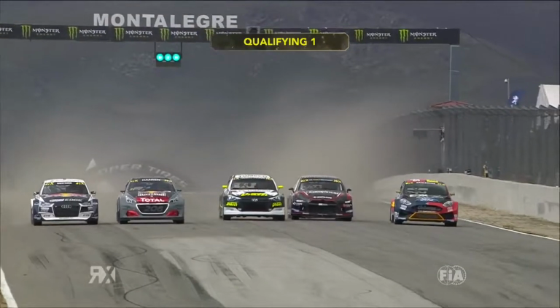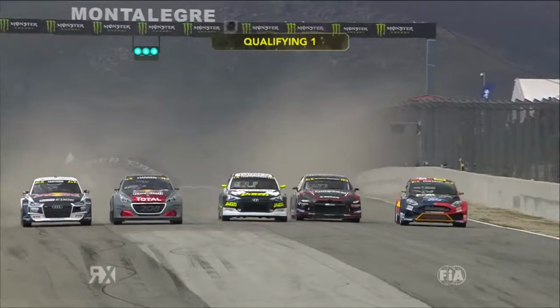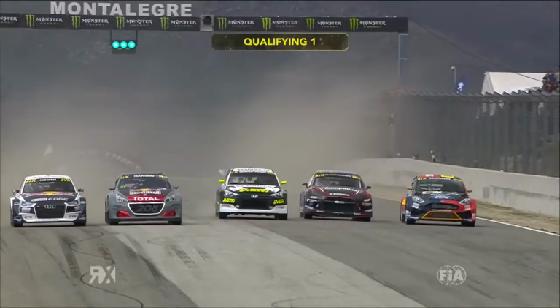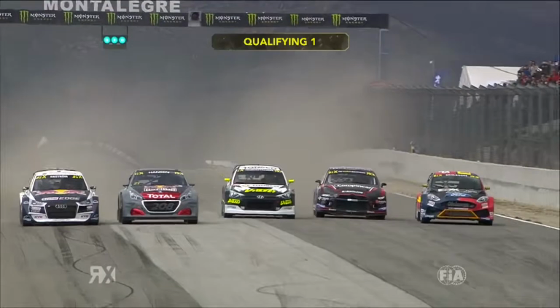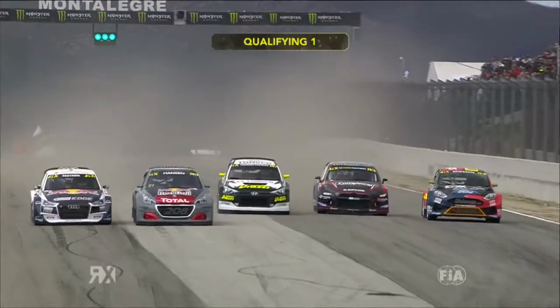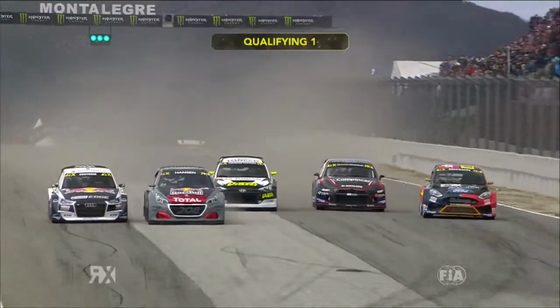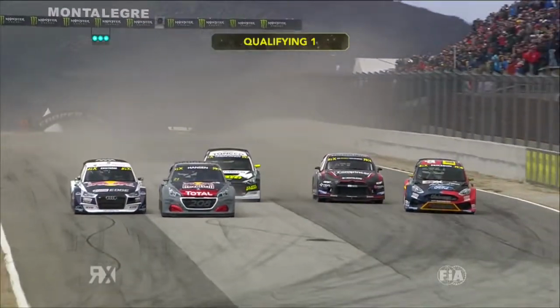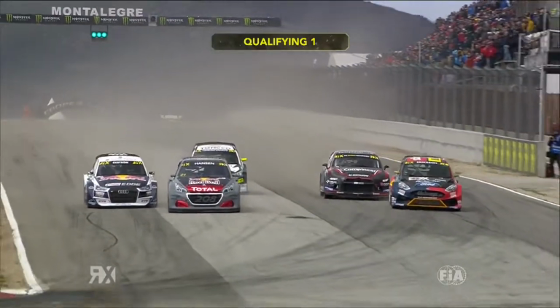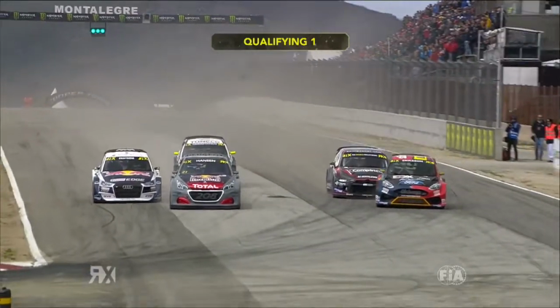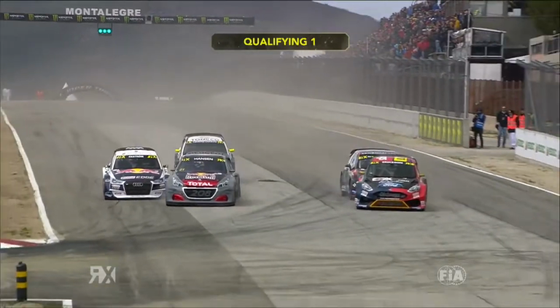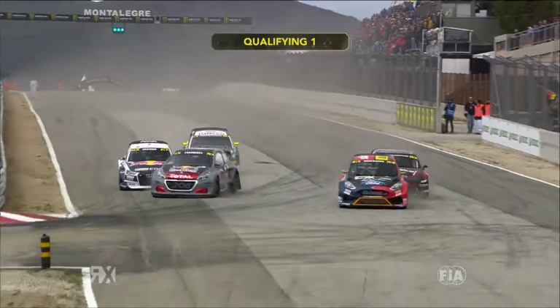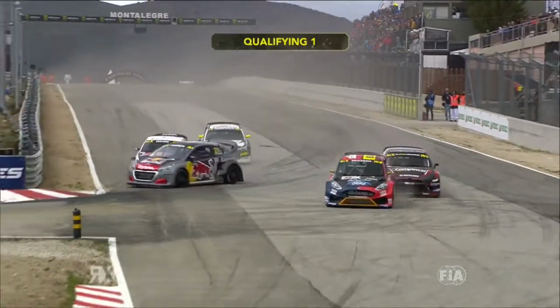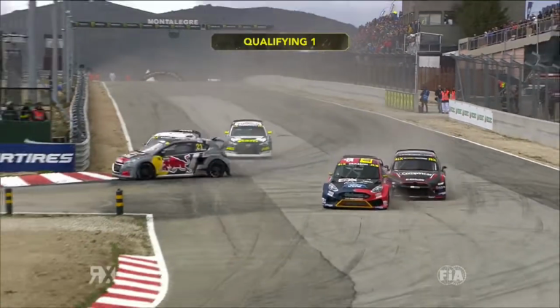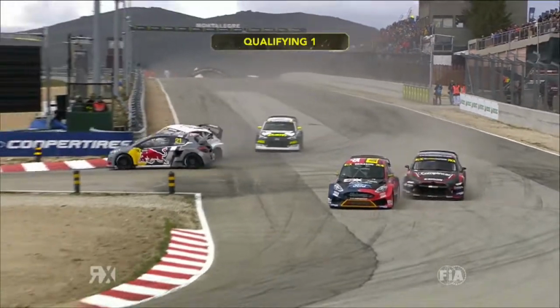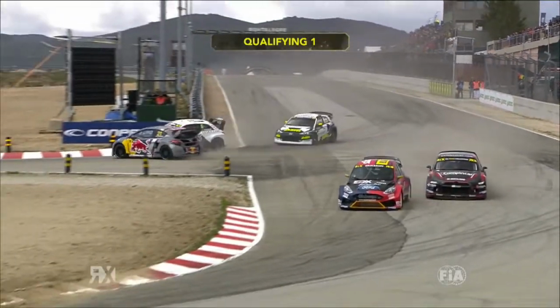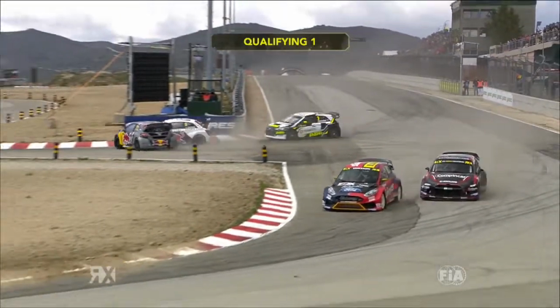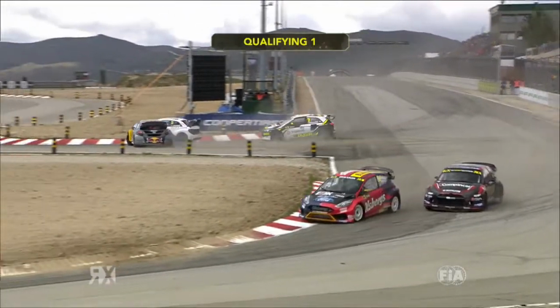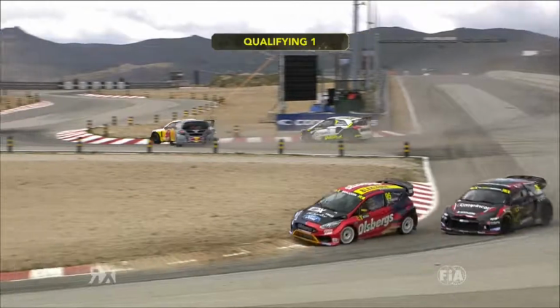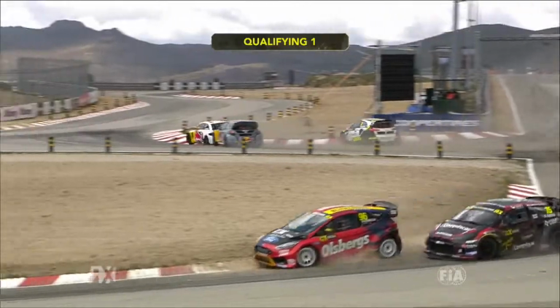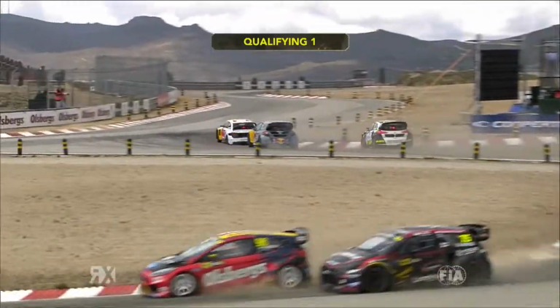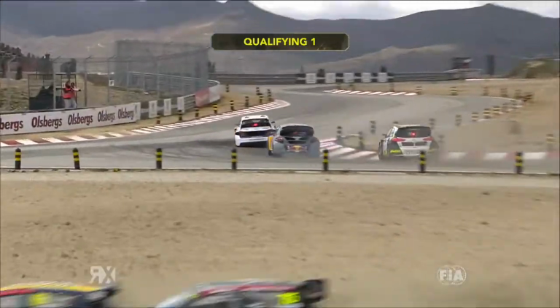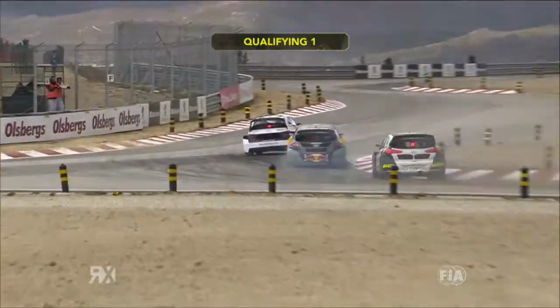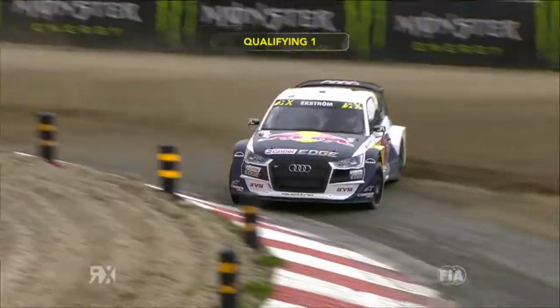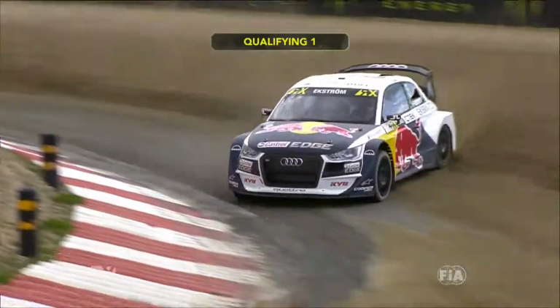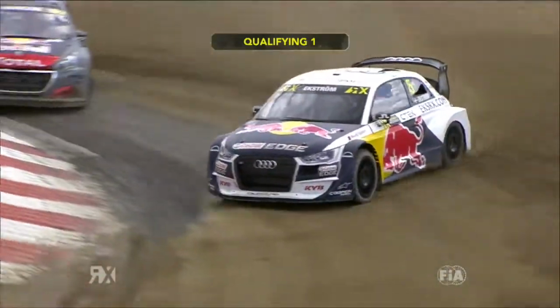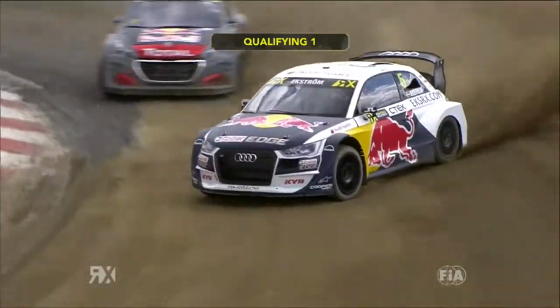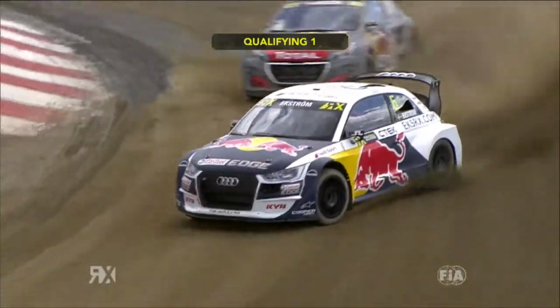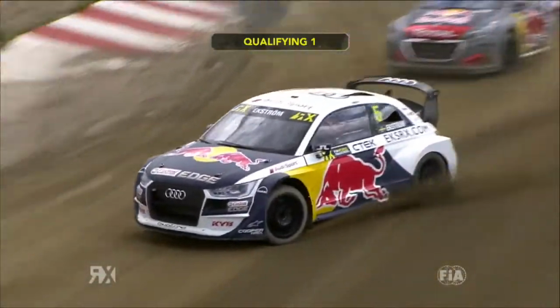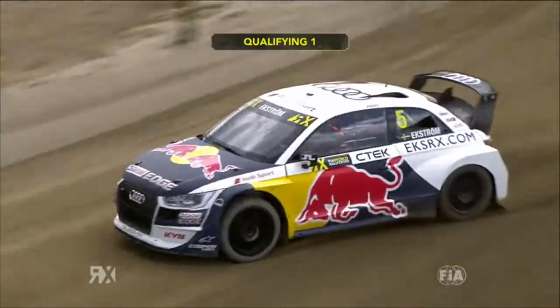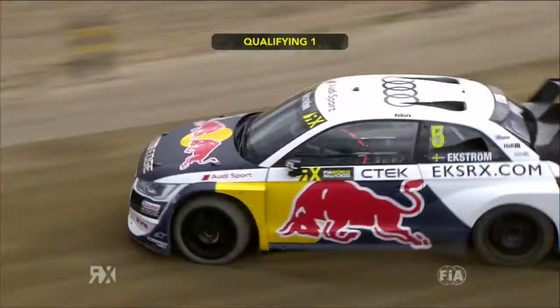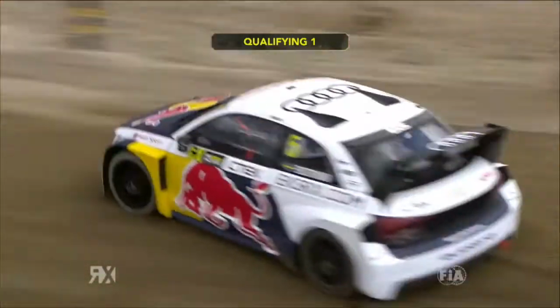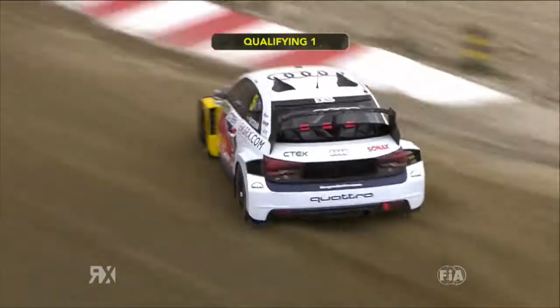He managed to go a couple of seconds quicker than Petter had. Was that track getting that much faster? Timmy Hansen versus Matthias Ekstrom into turn one. It looked like Hansen pulled the bar to get it sideways. Ekstrom snuck up the inside, maybe a little nudge in between, but rubbing's racing.